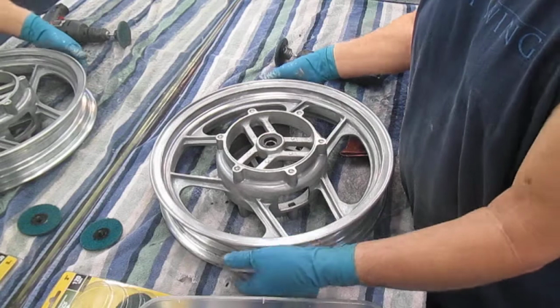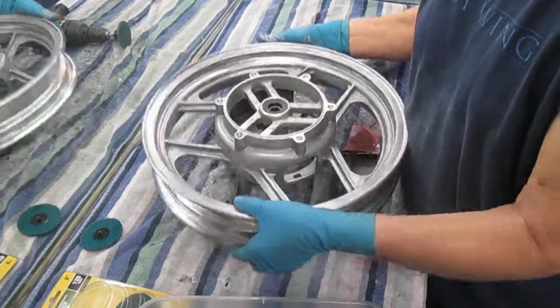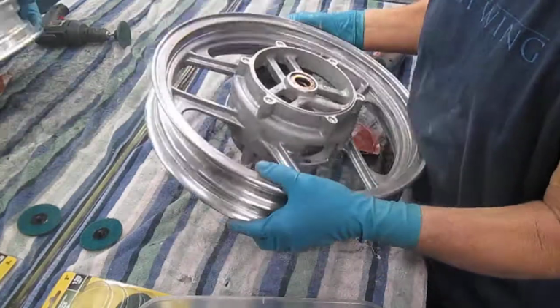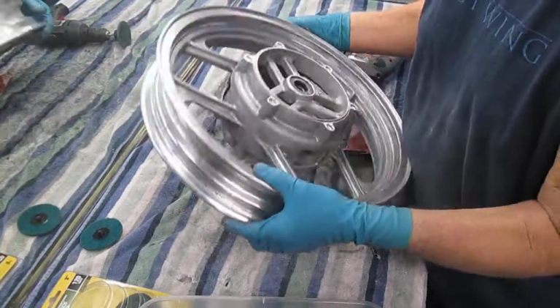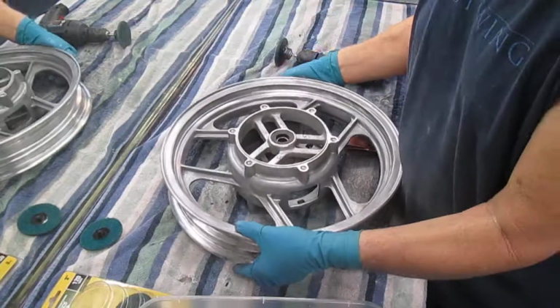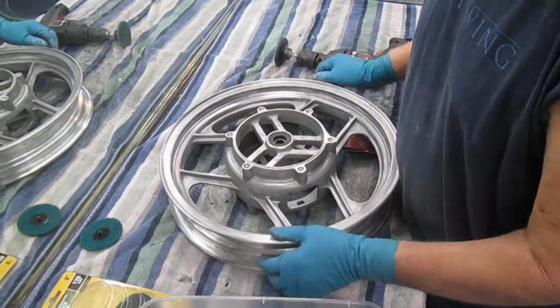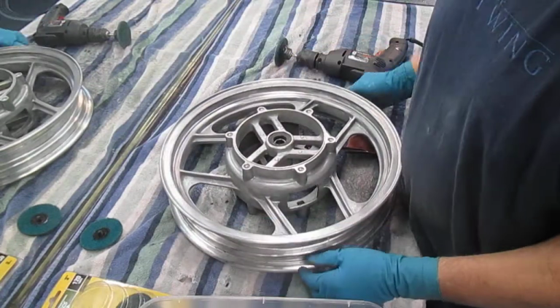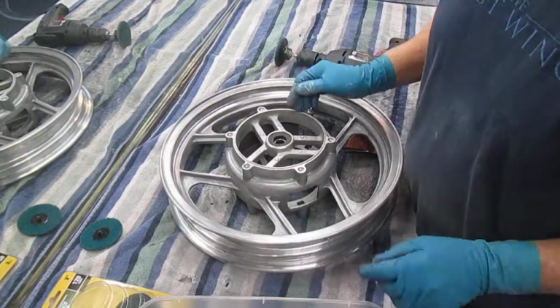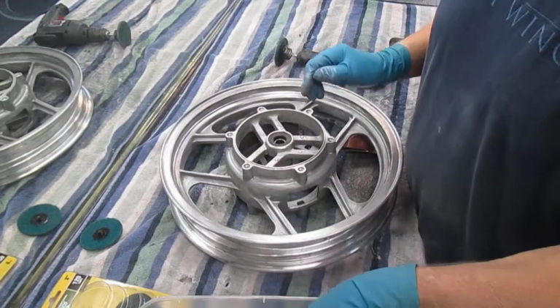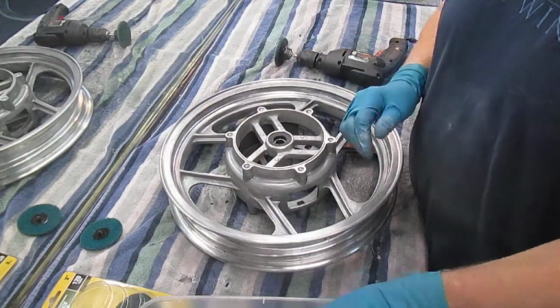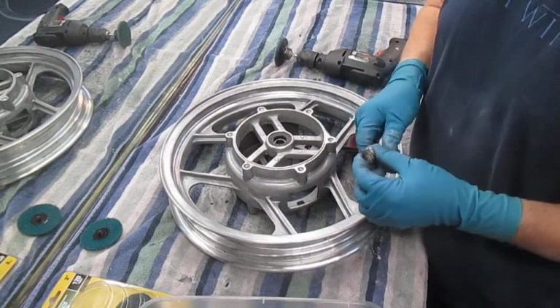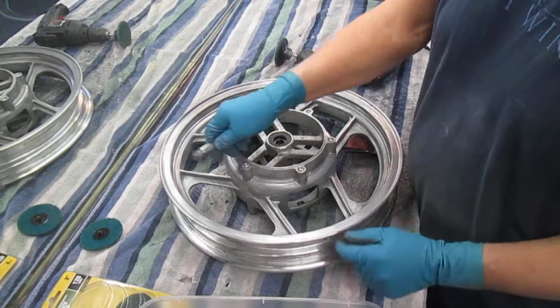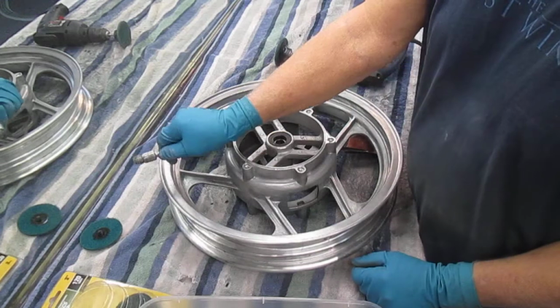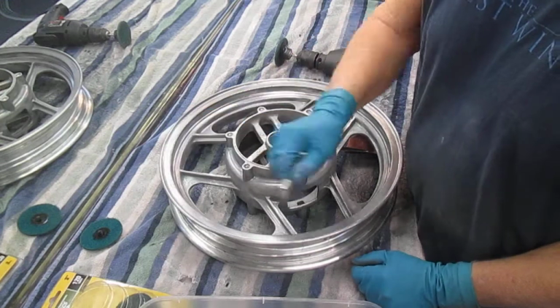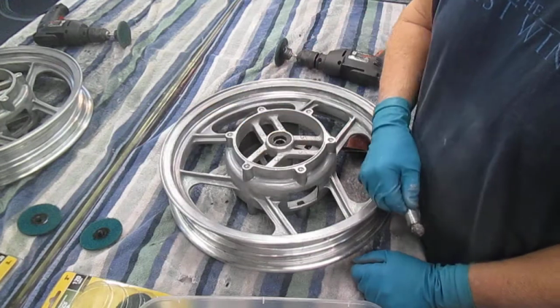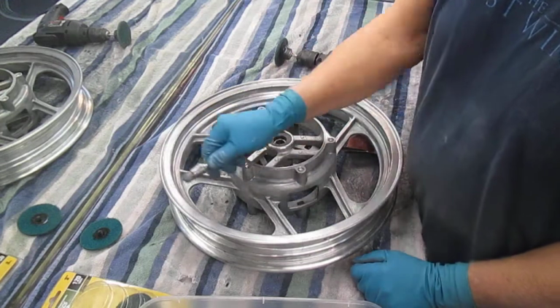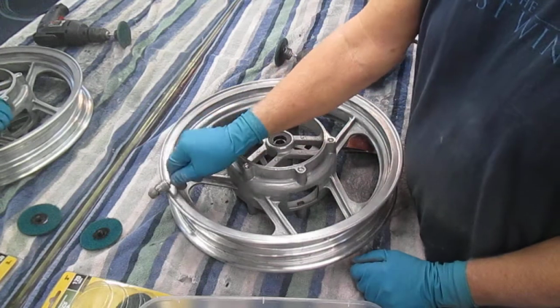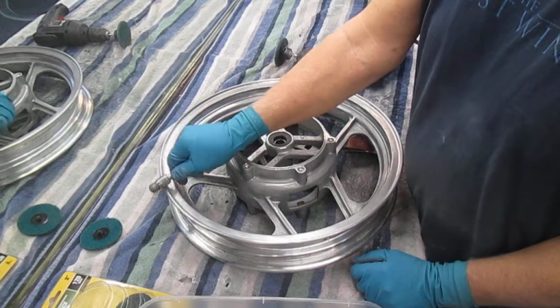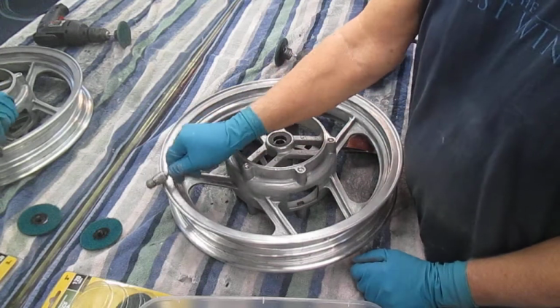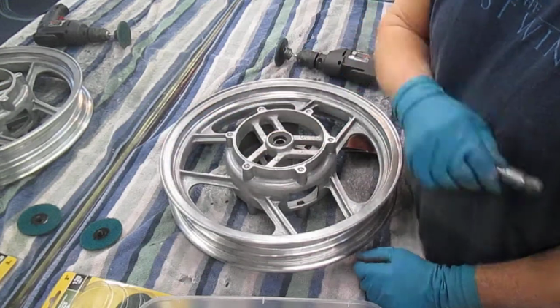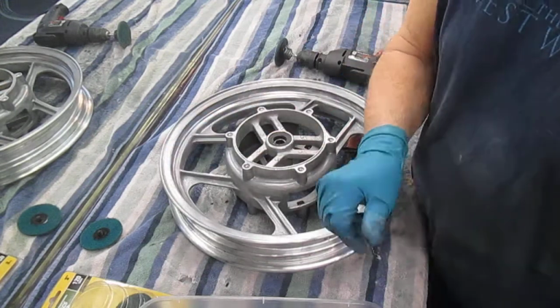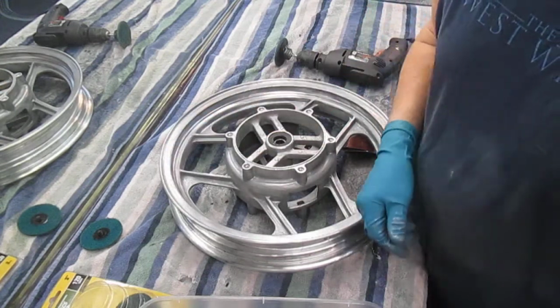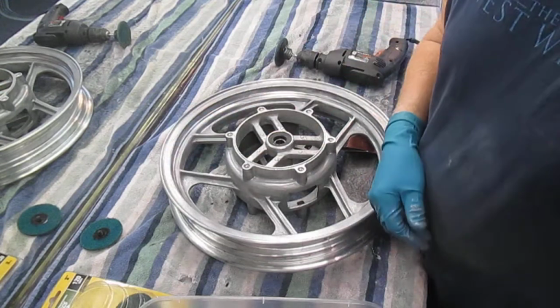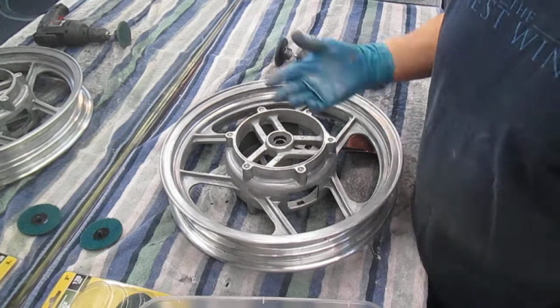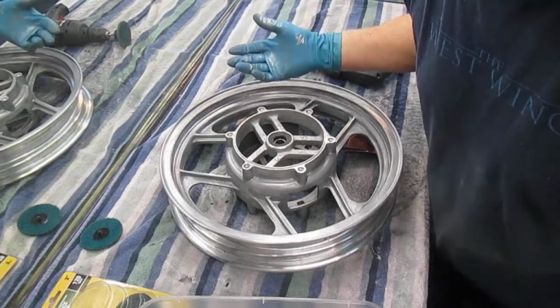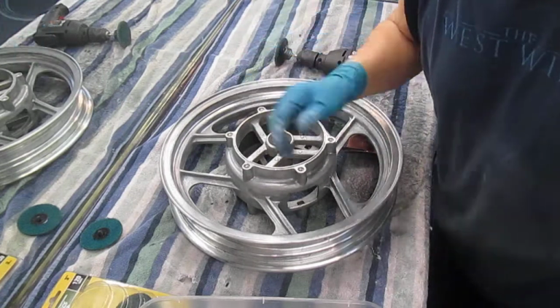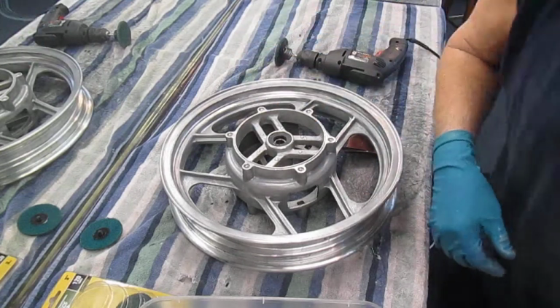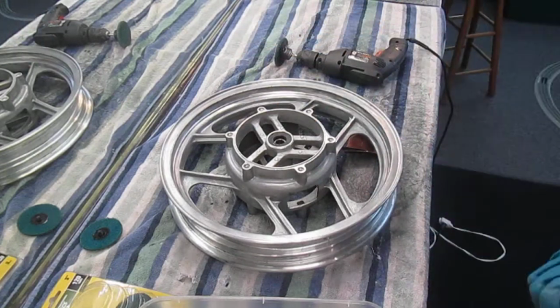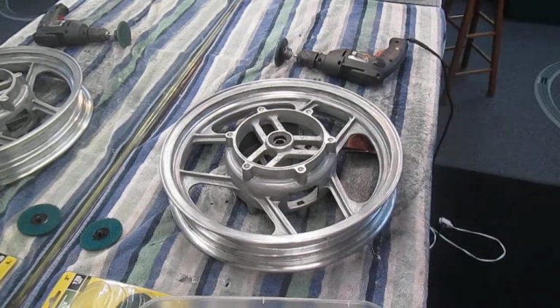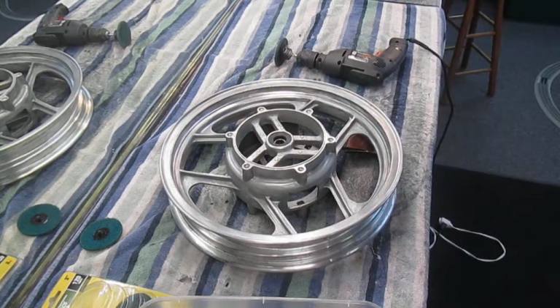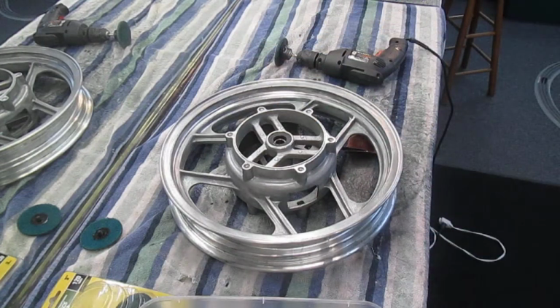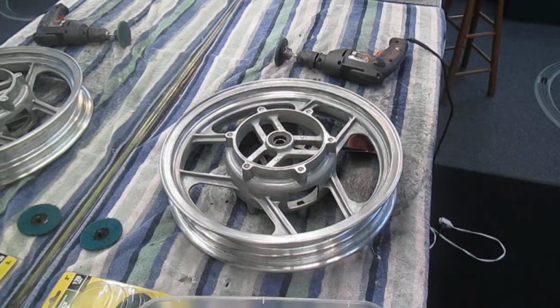Another thing too — it's a light wheel, it really is relatively light. And this is what I always love. Anyway, we'll be working on this for the next couple of days.